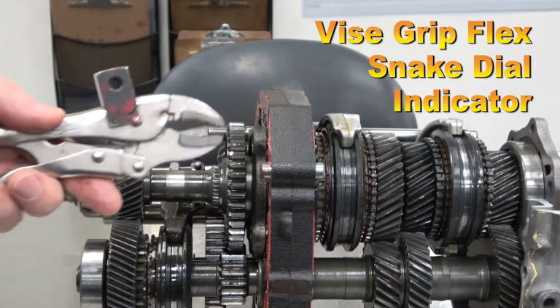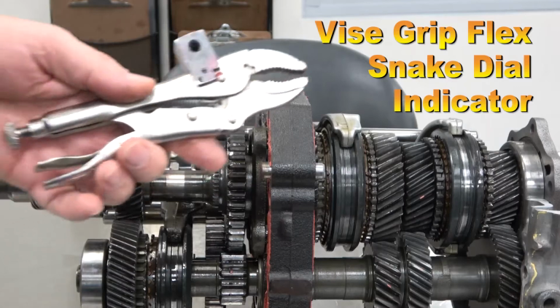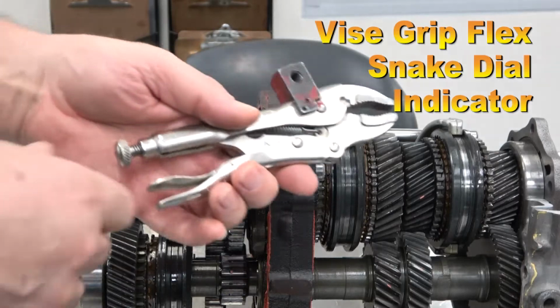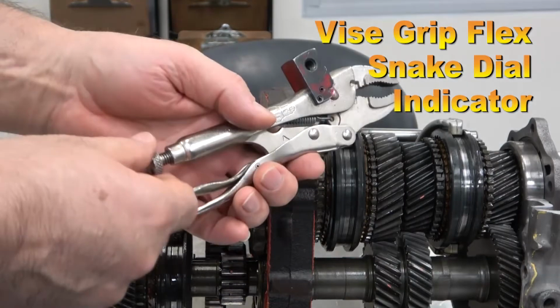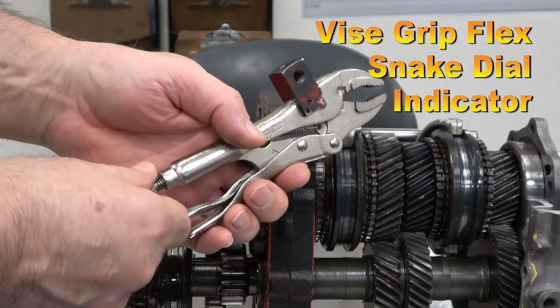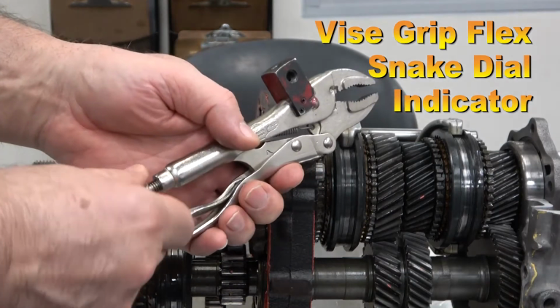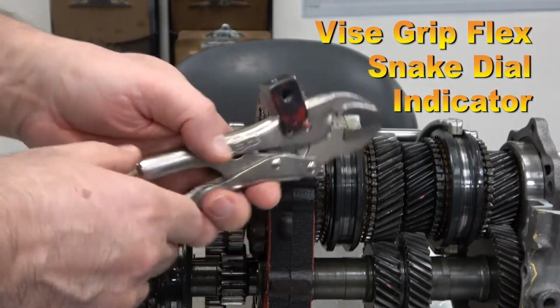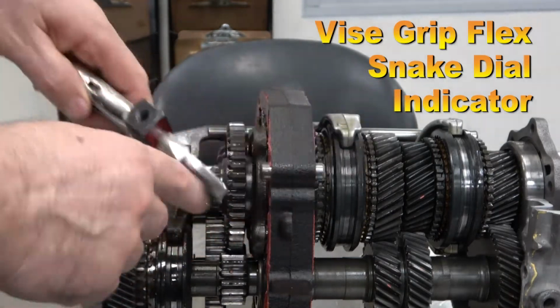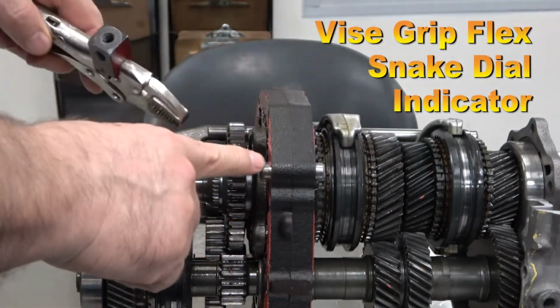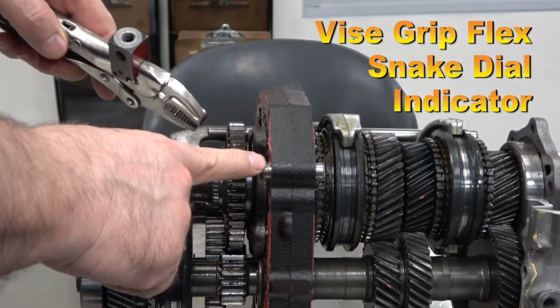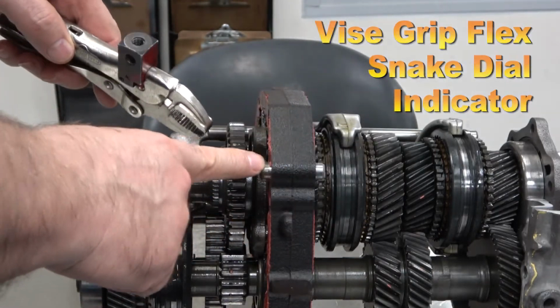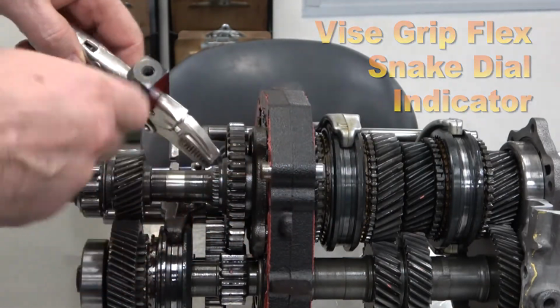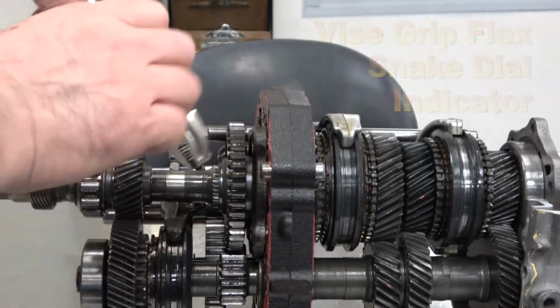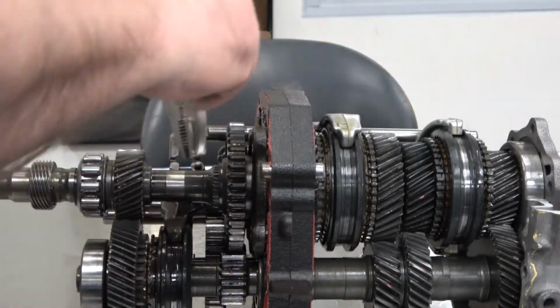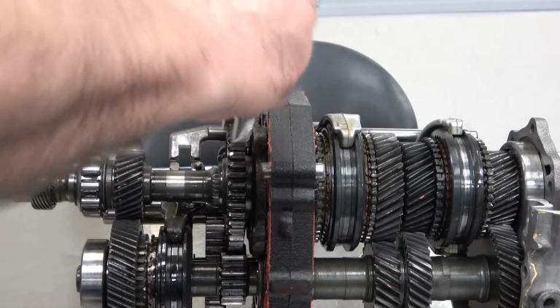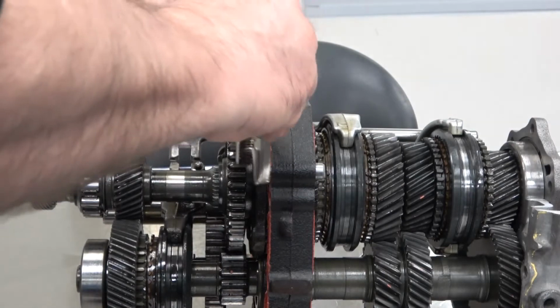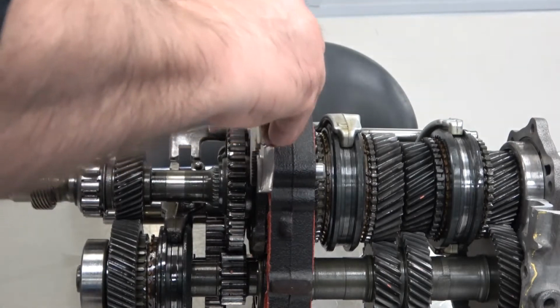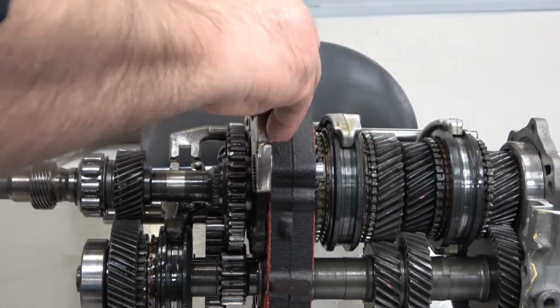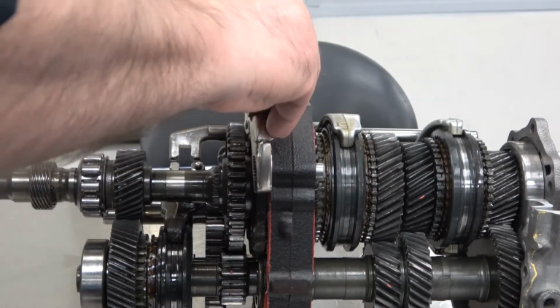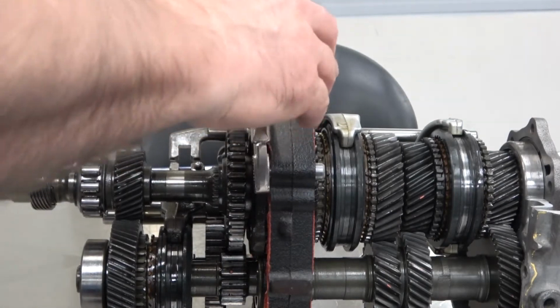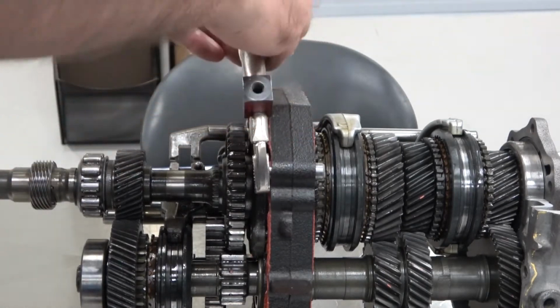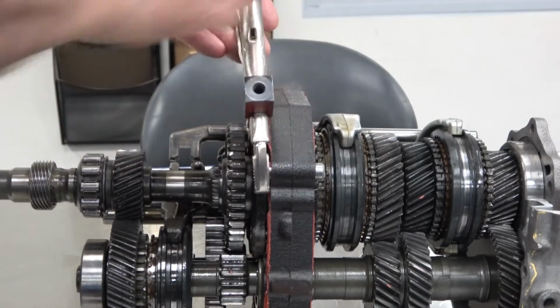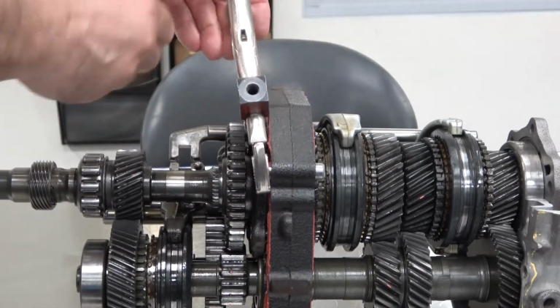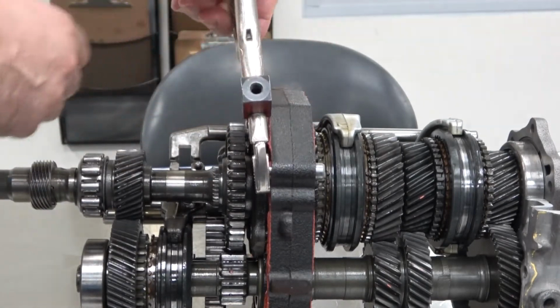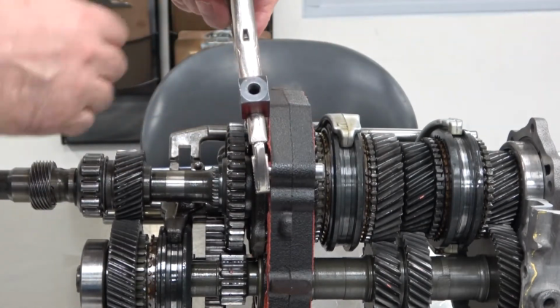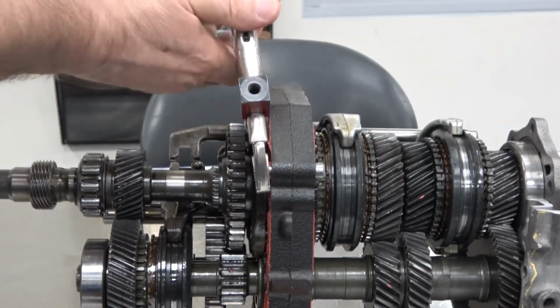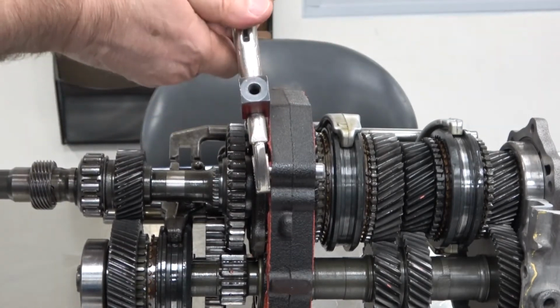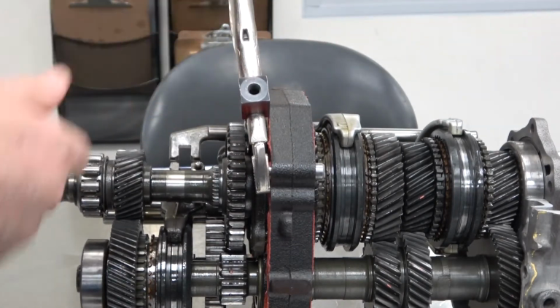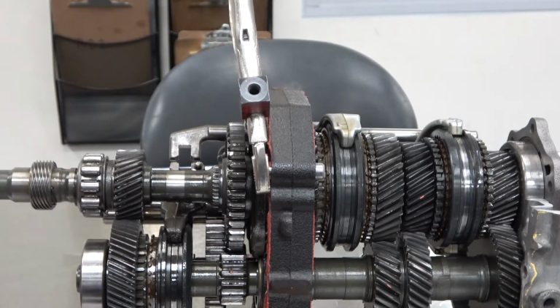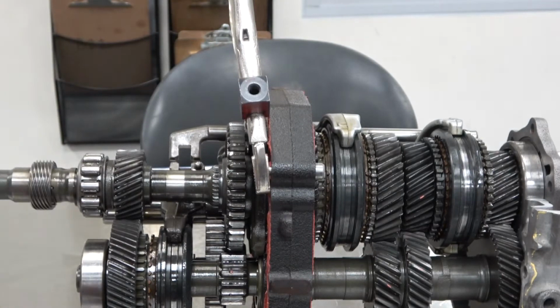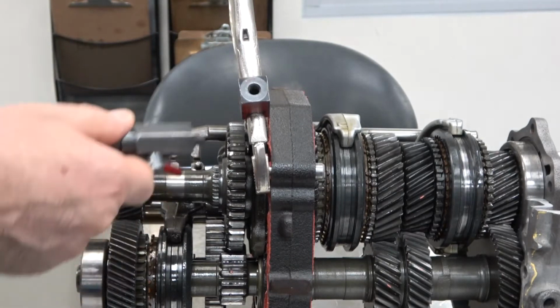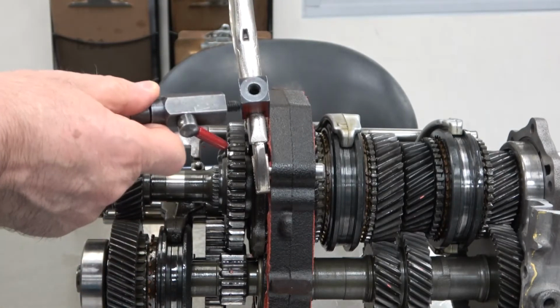Adjust the thumb screw on the vise grip and find a safe place to clamp it to the transmission, making sure it is secure. I am going to use the dowel pin on this transmission.